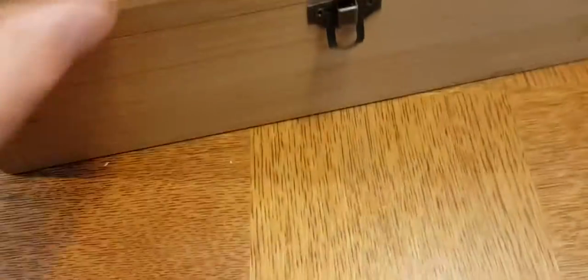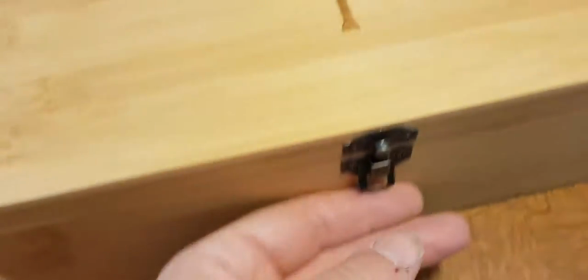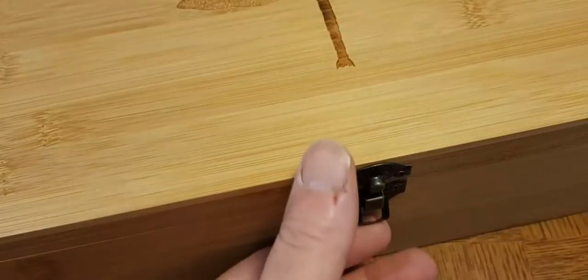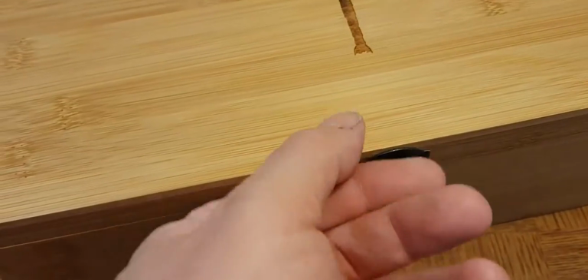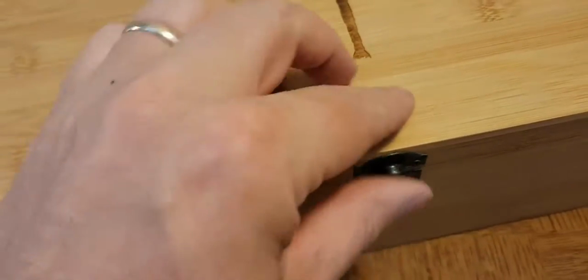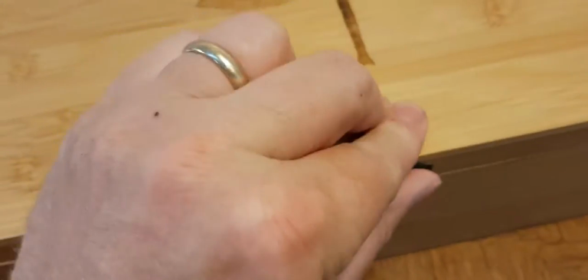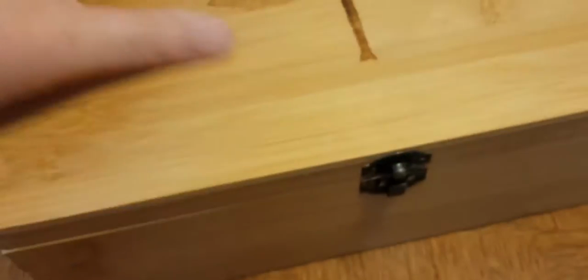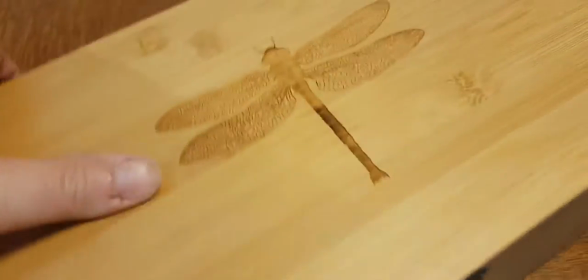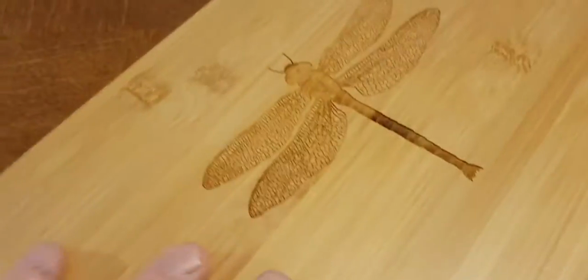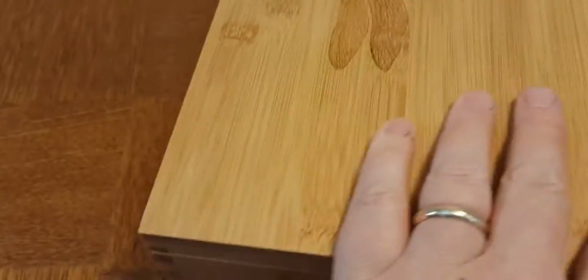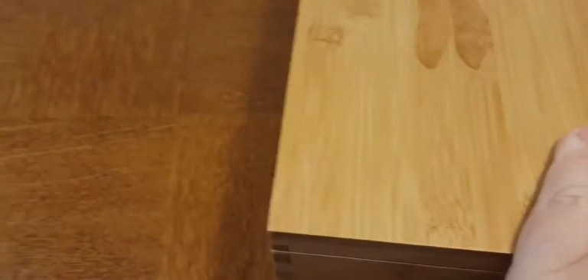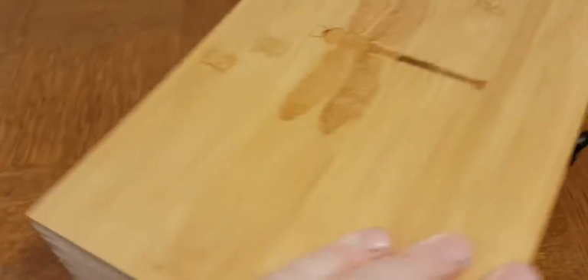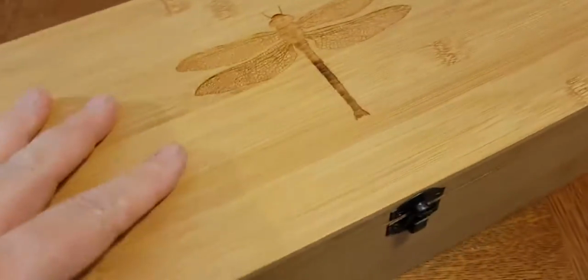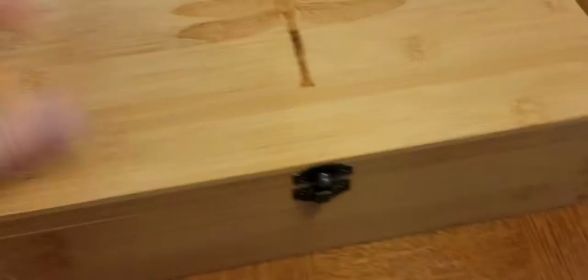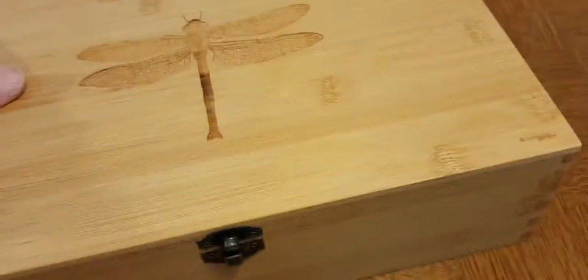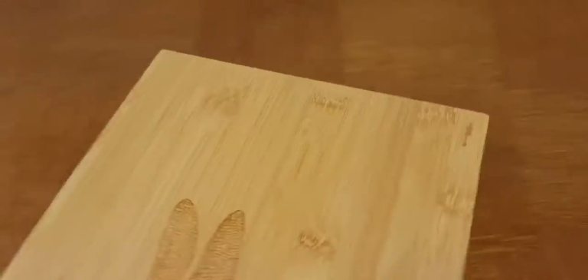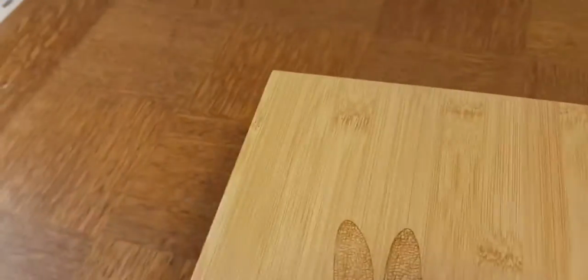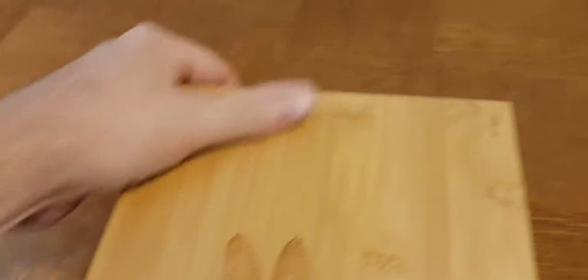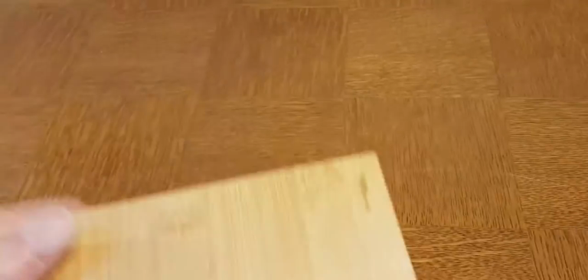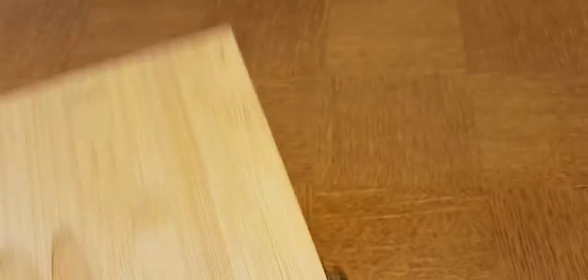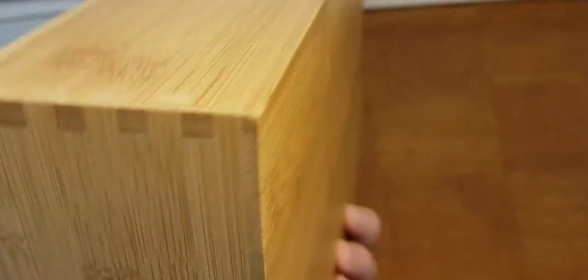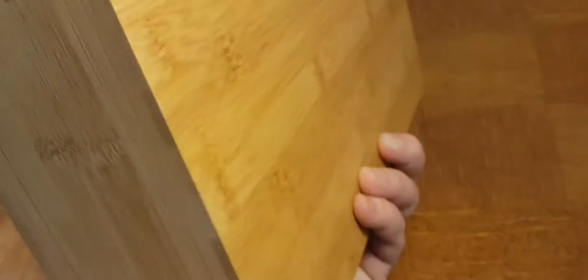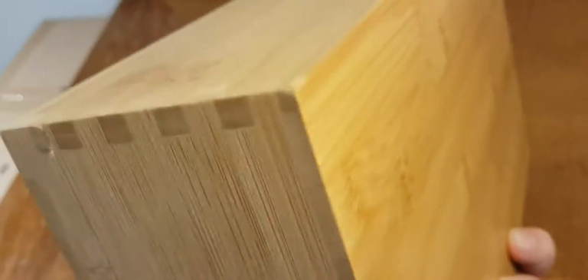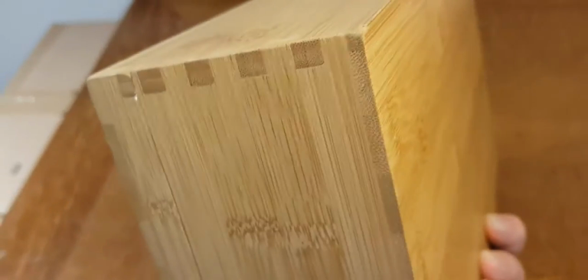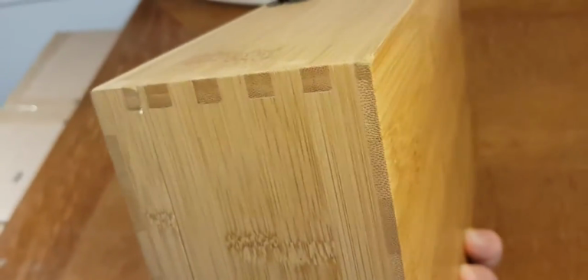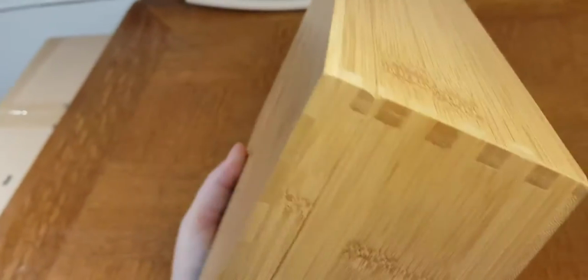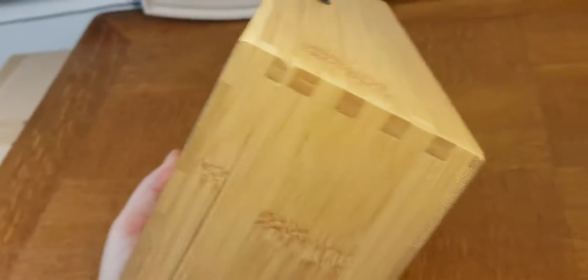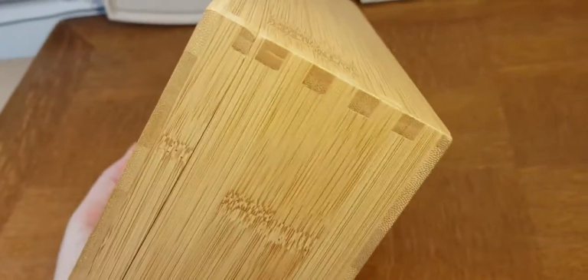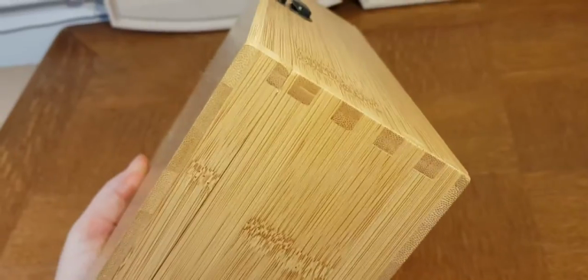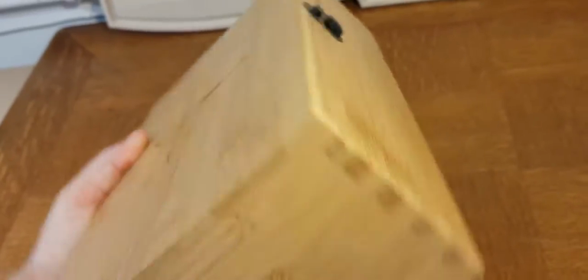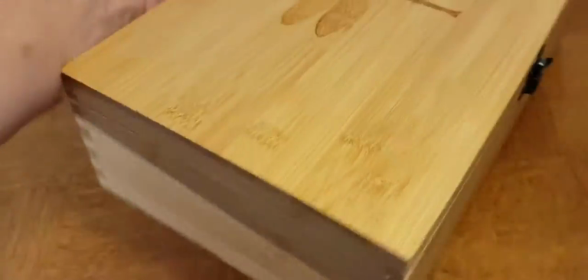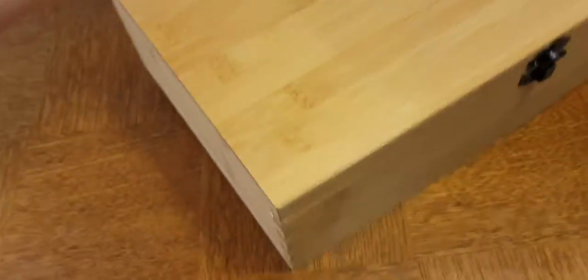It includes a latch to close it and it is 100% bamboo, which means it has a solid bottom bamboo base. It's got dovetail joints which are super solid.